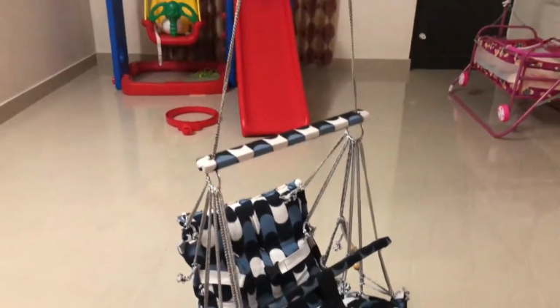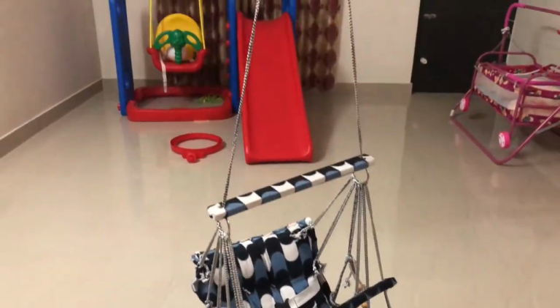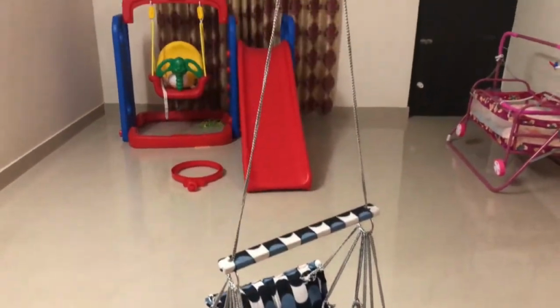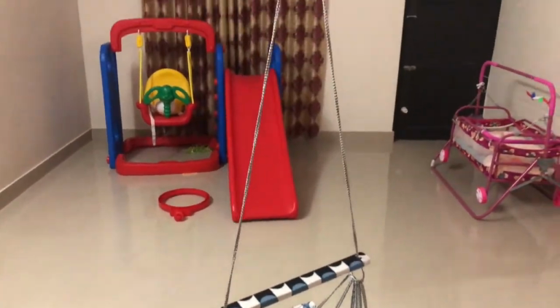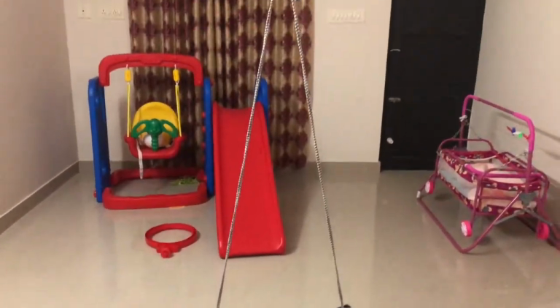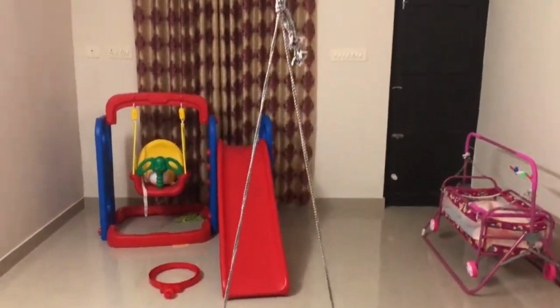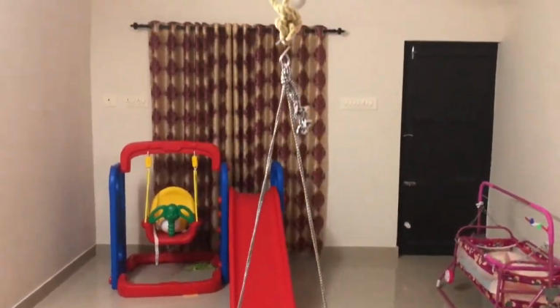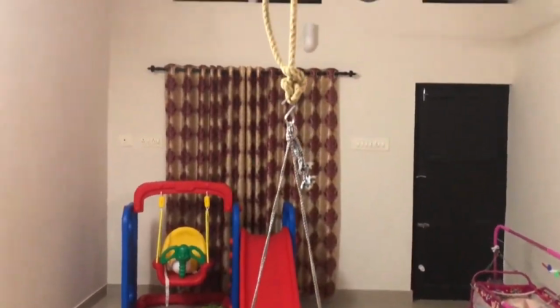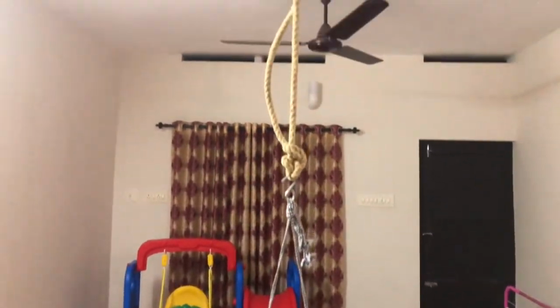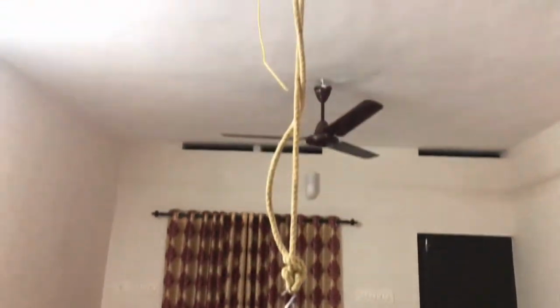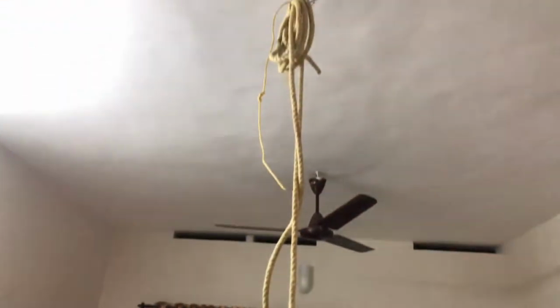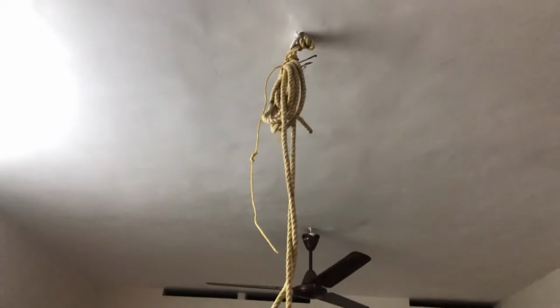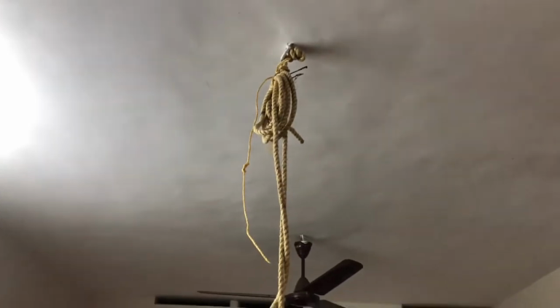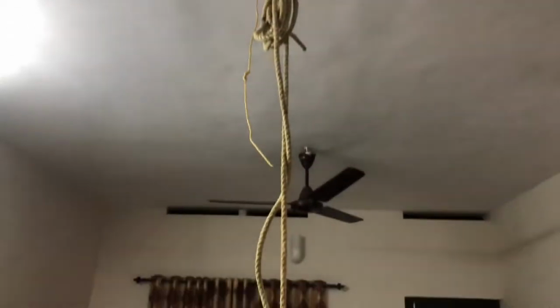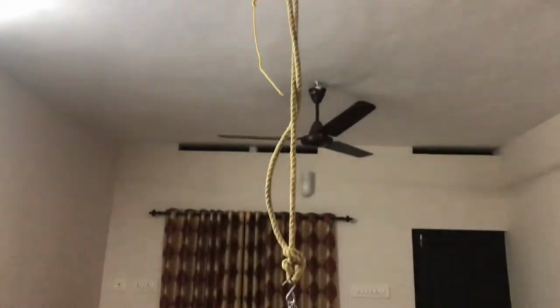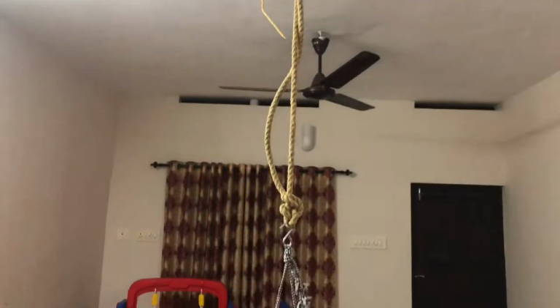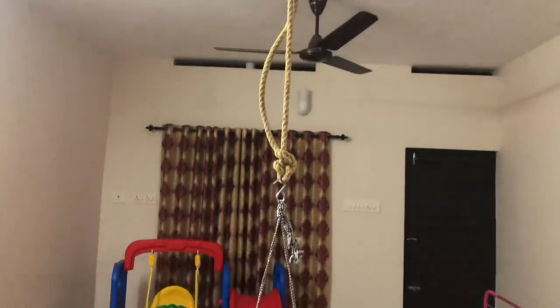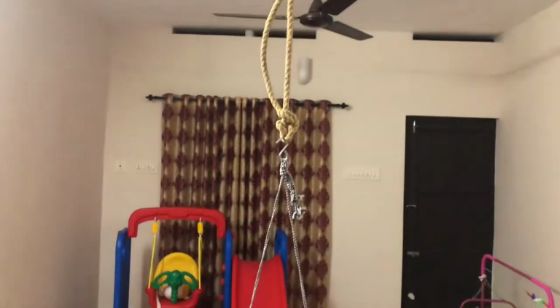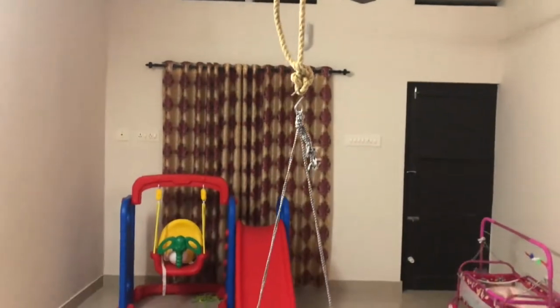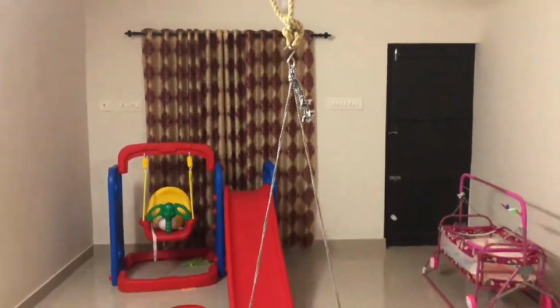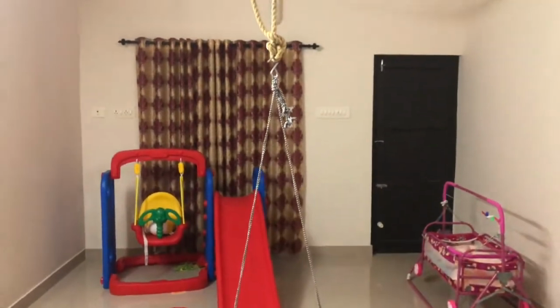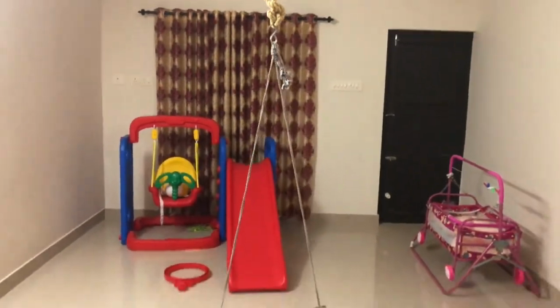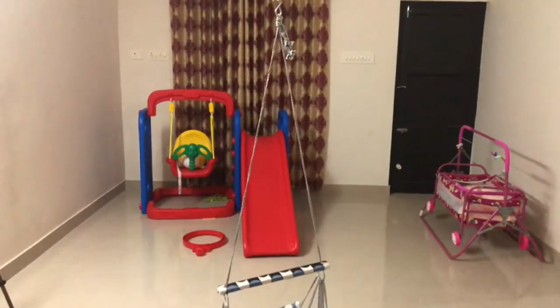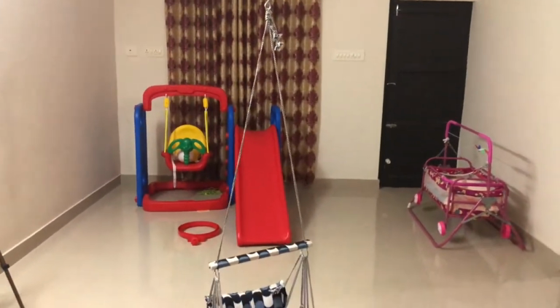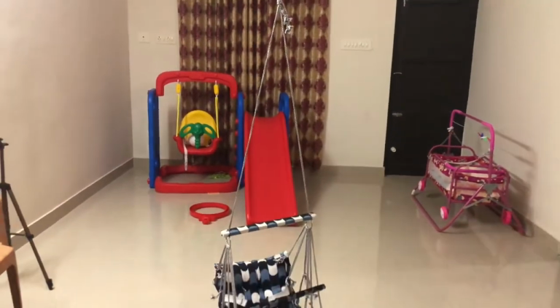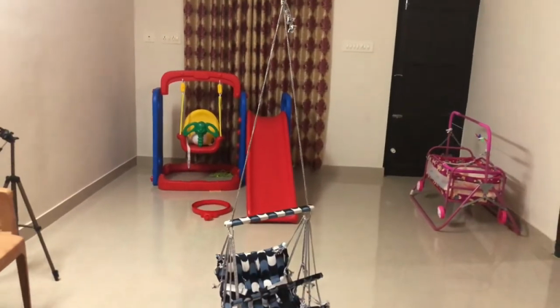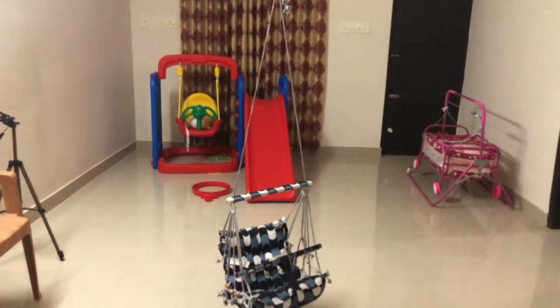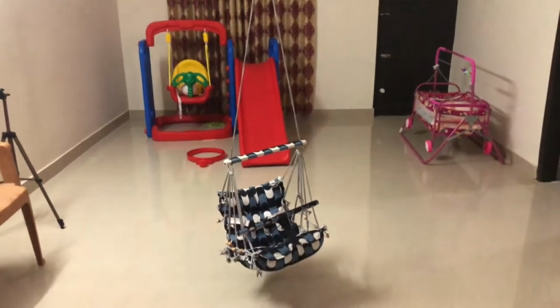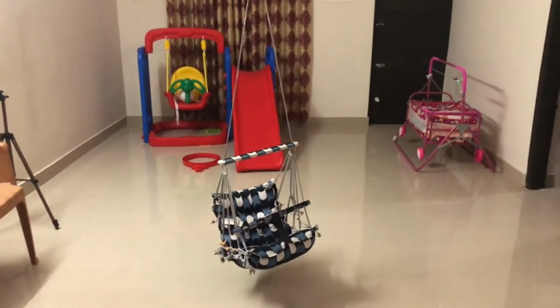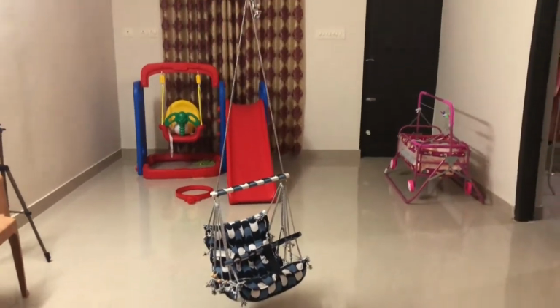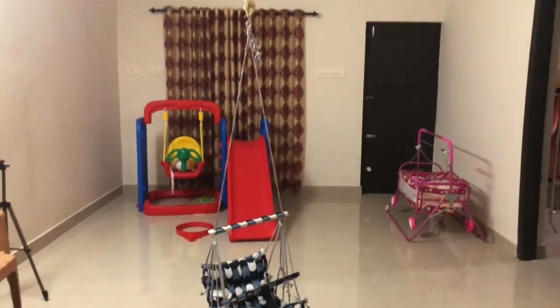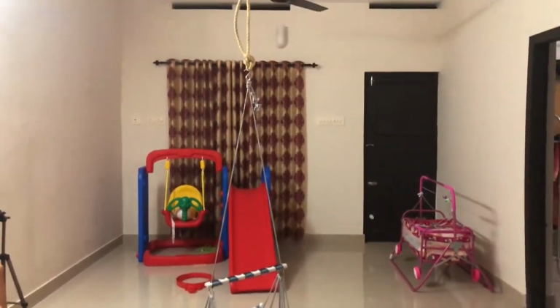This swing can be used both indoors and outdoors. It is attached to a hanging rope, and the top is attached to the top.